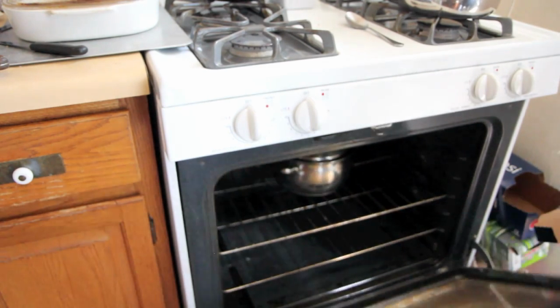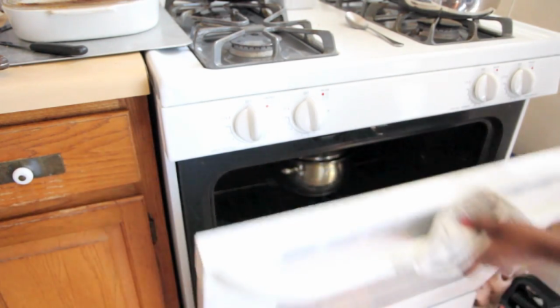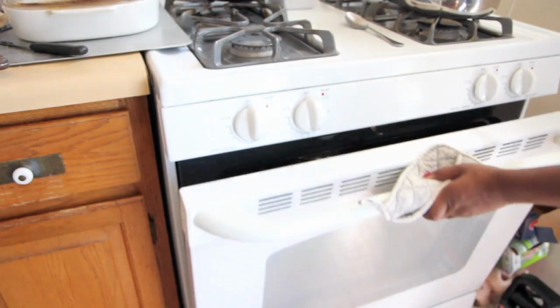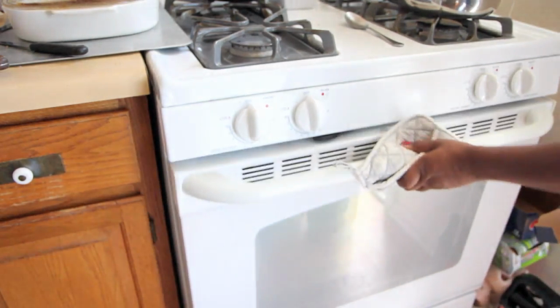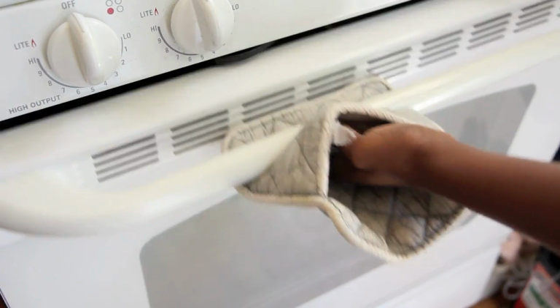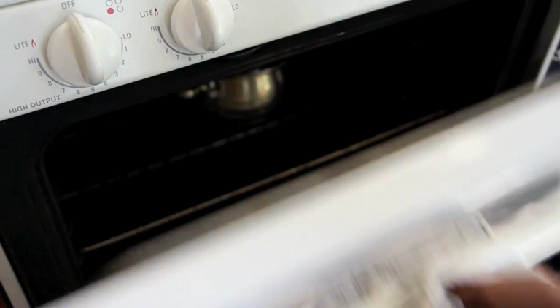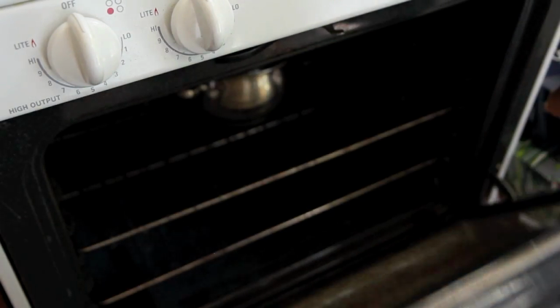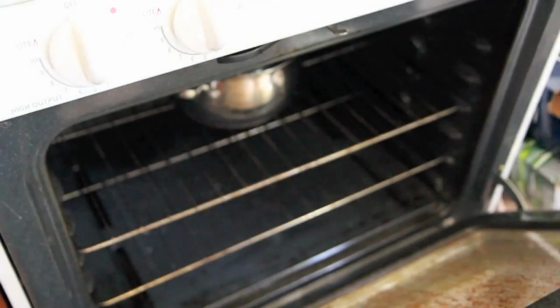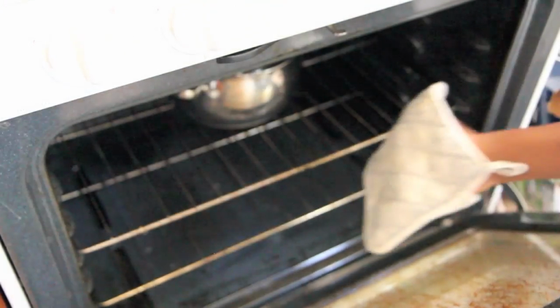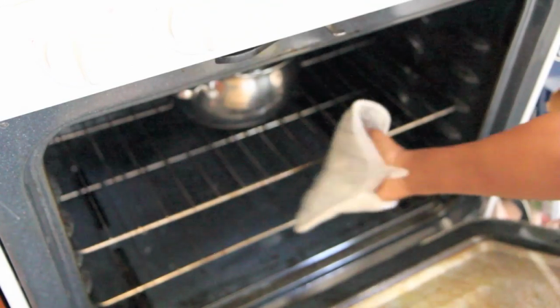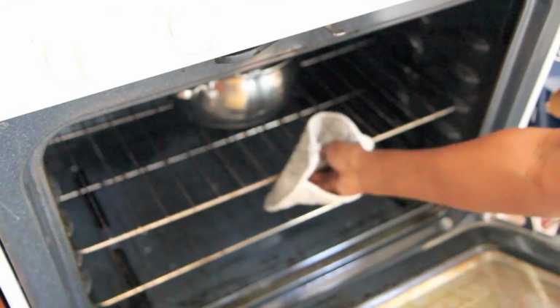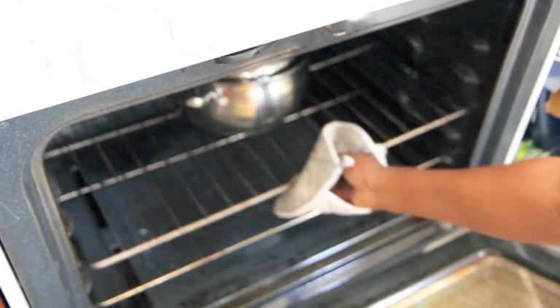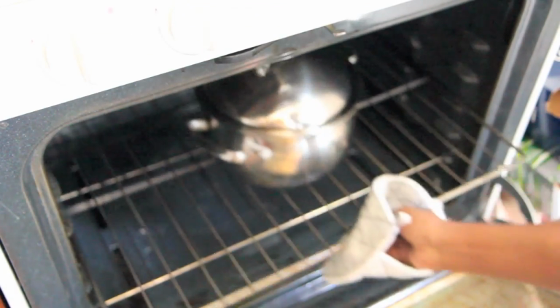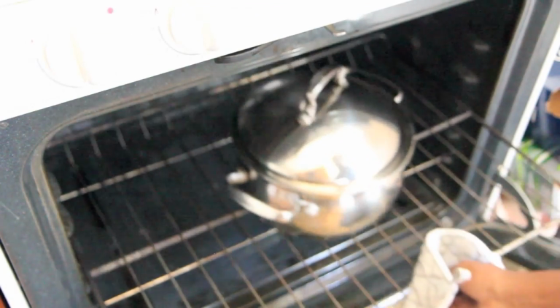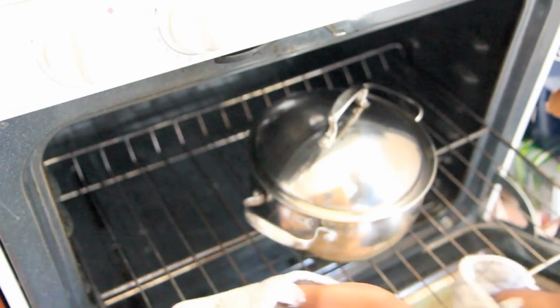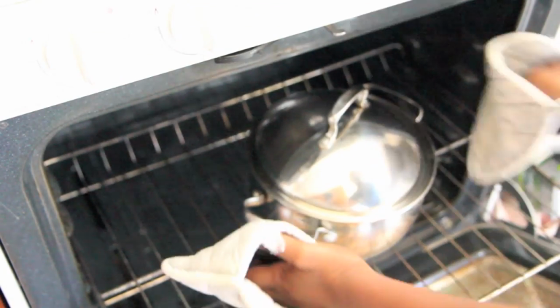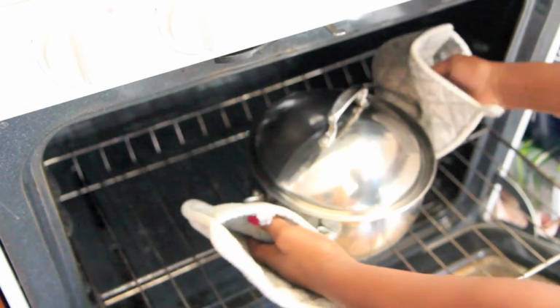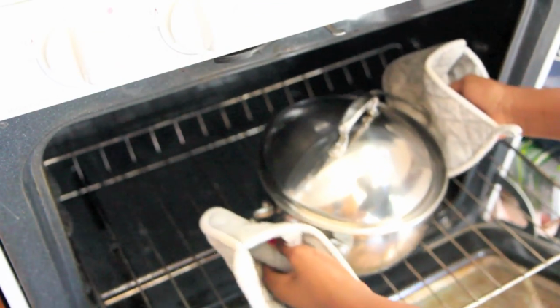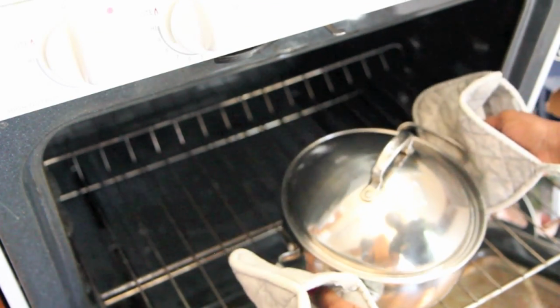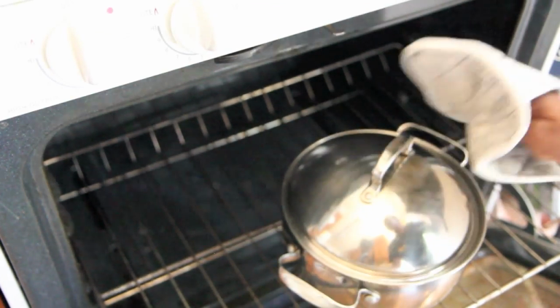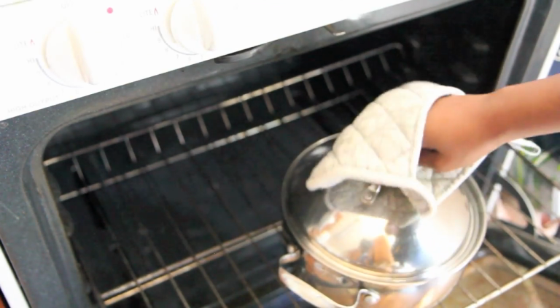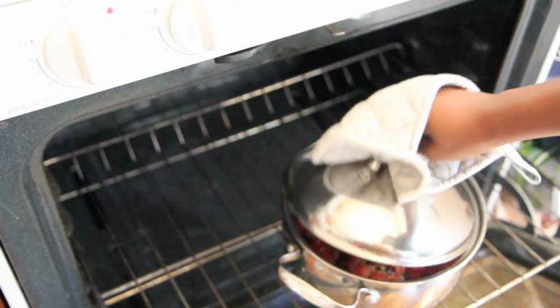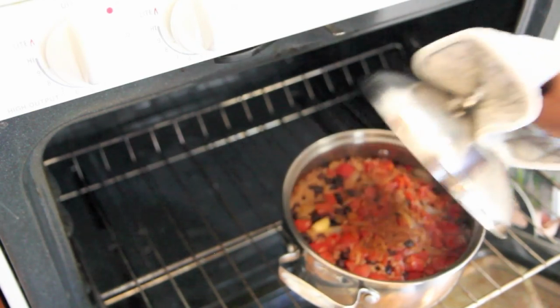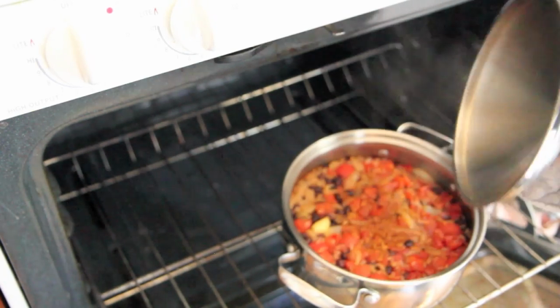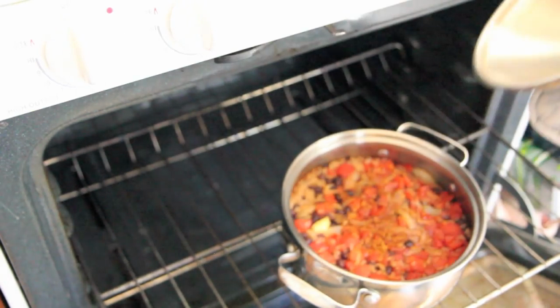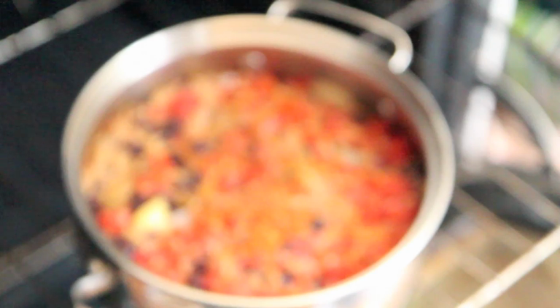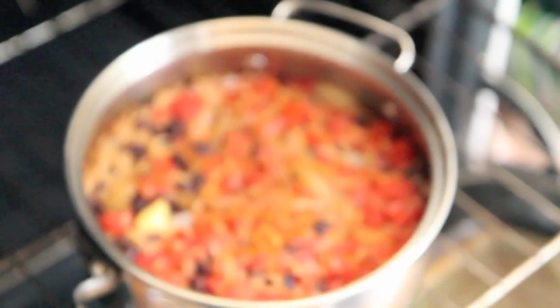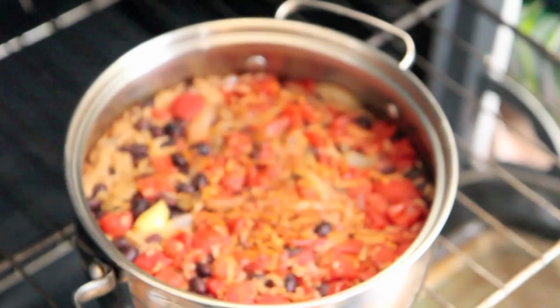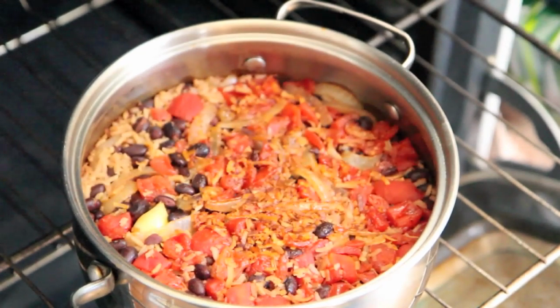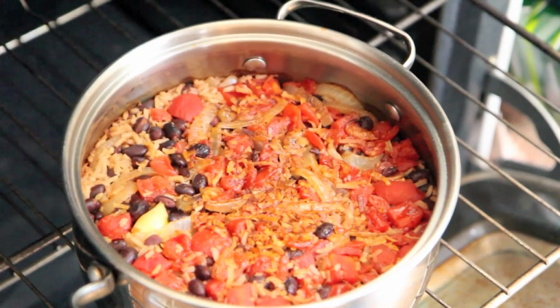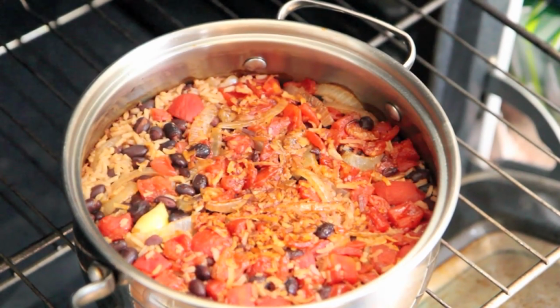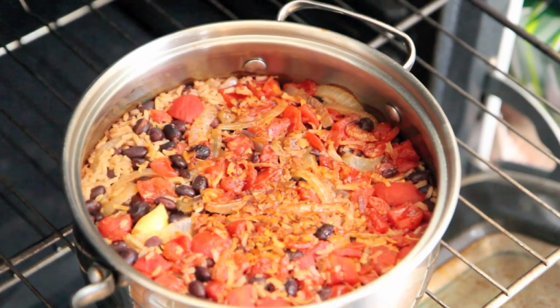Don't bother it — trust me, it's okay. My grandmother was like, 'I think something's burning, I'm not sure if it's okay.' And I was like, it's fine, it's rice, just leave it alone. And look how beautiful that is.